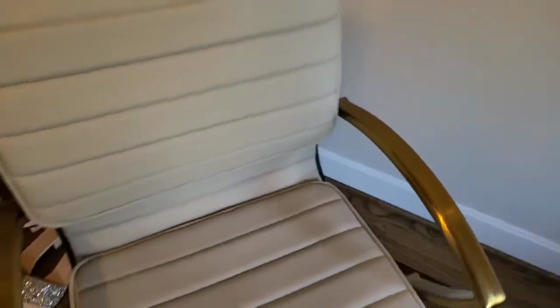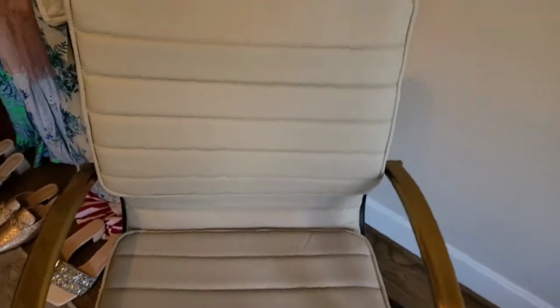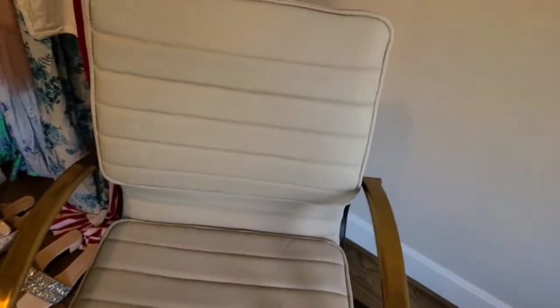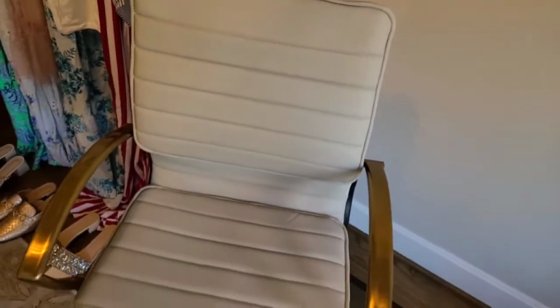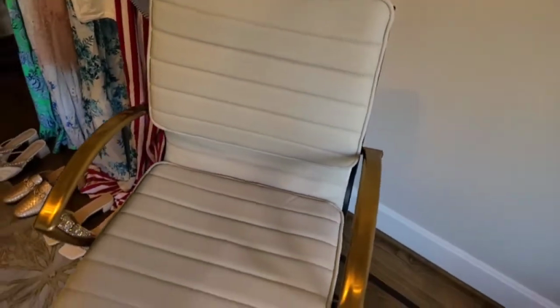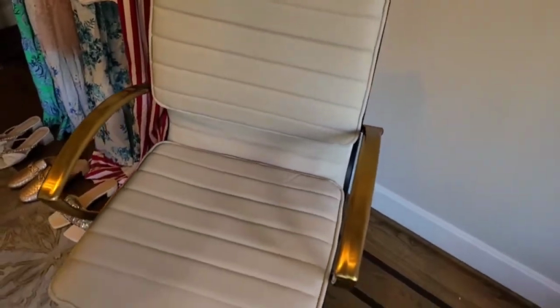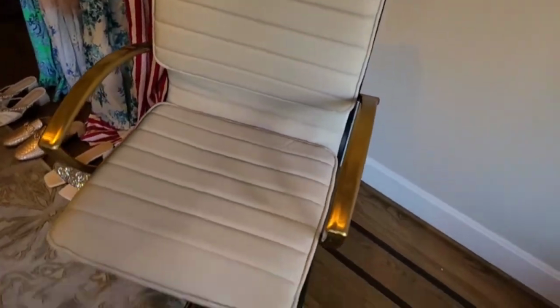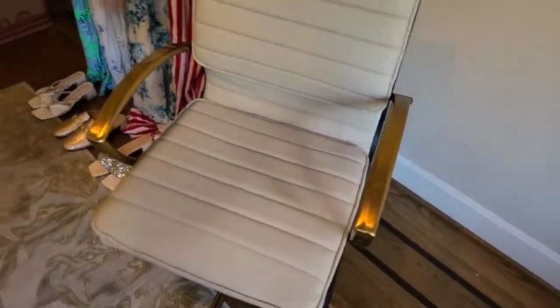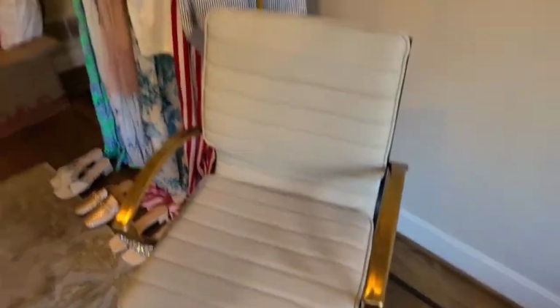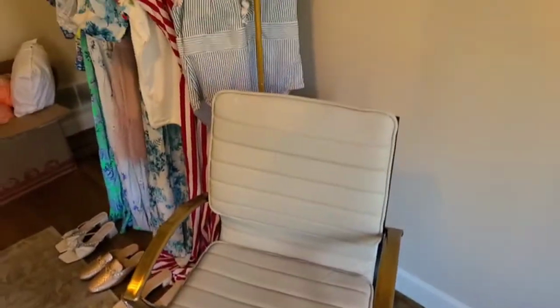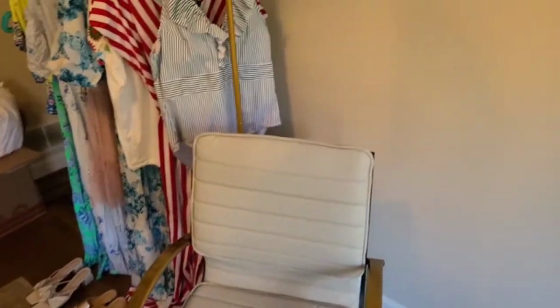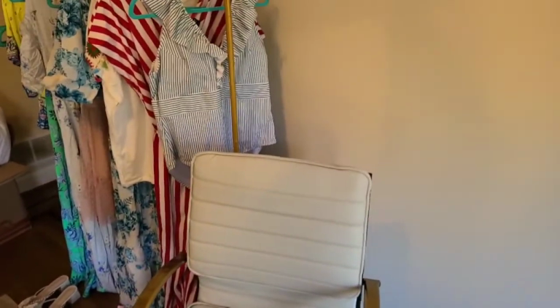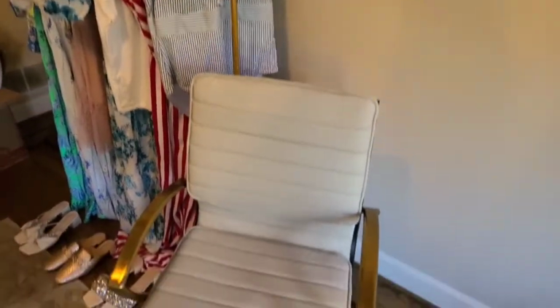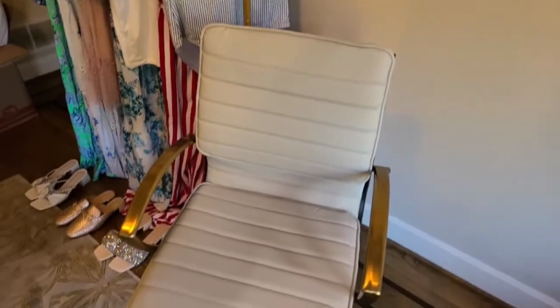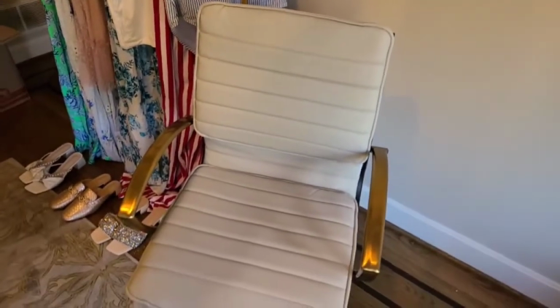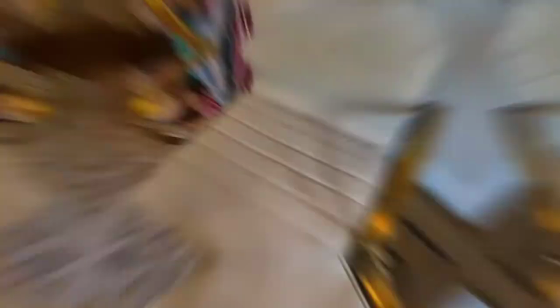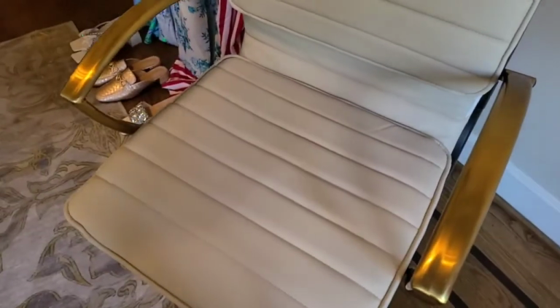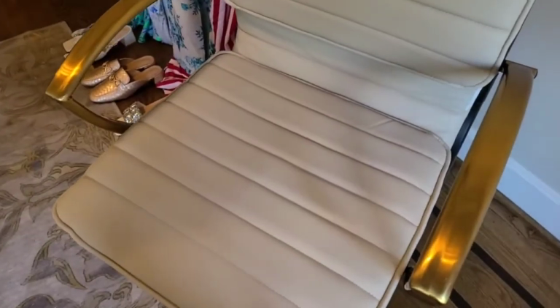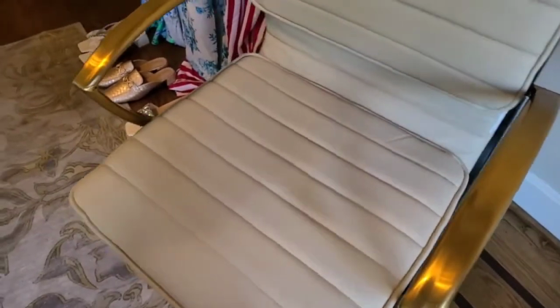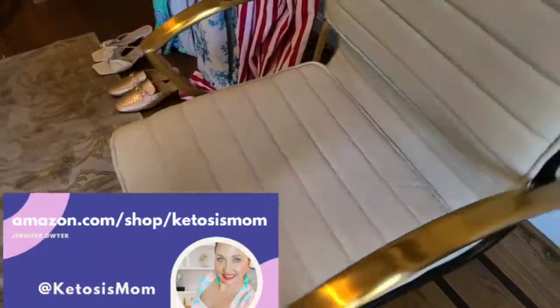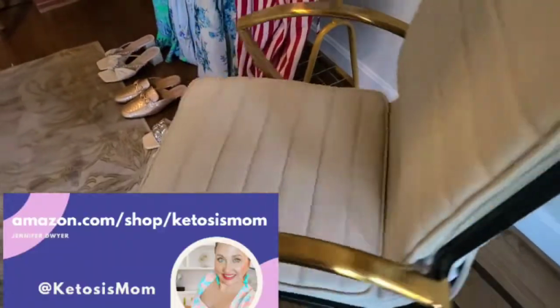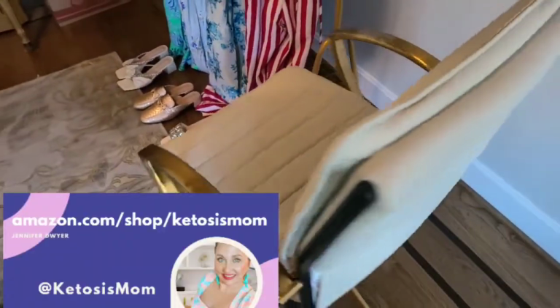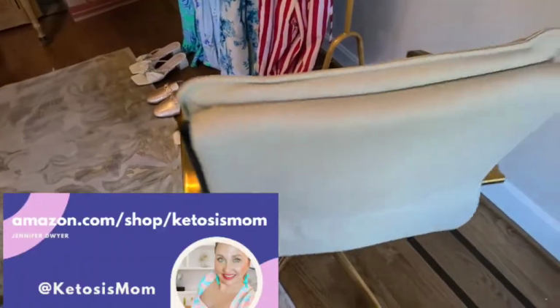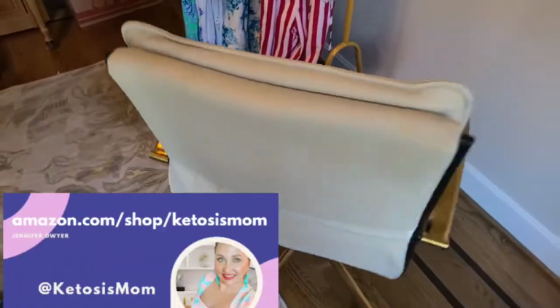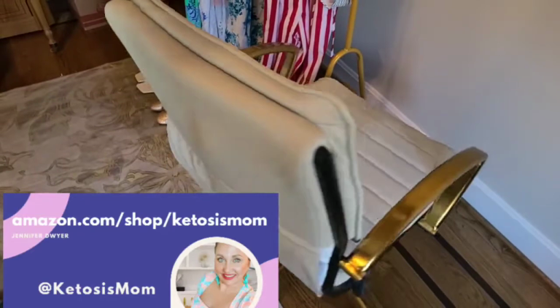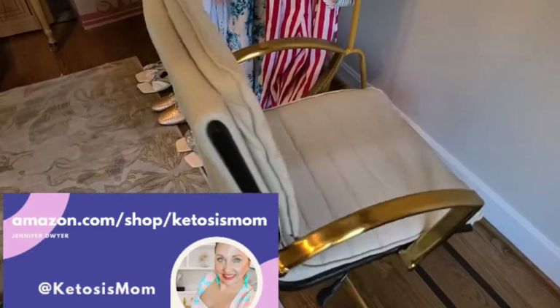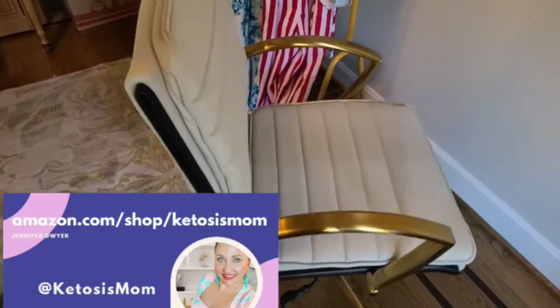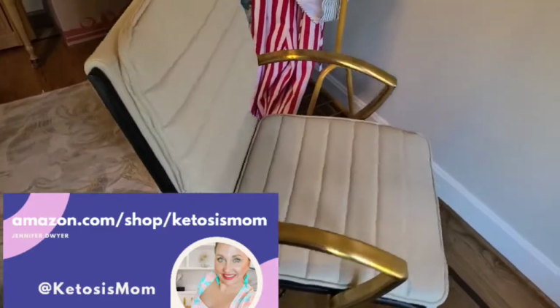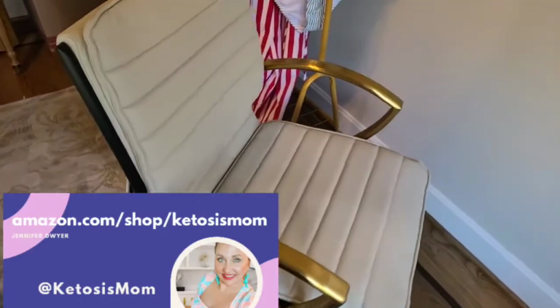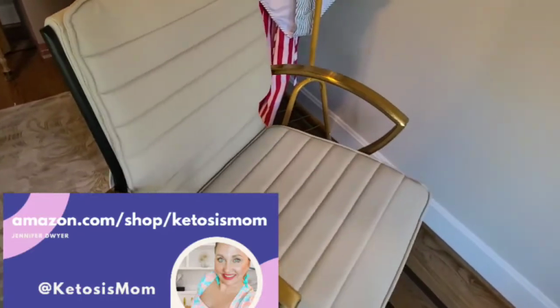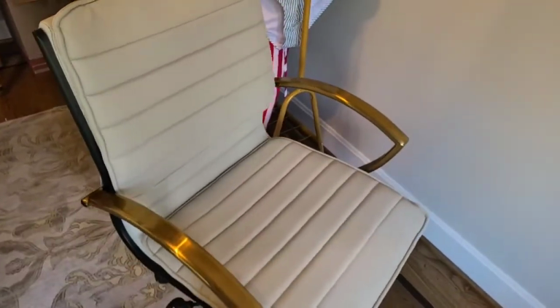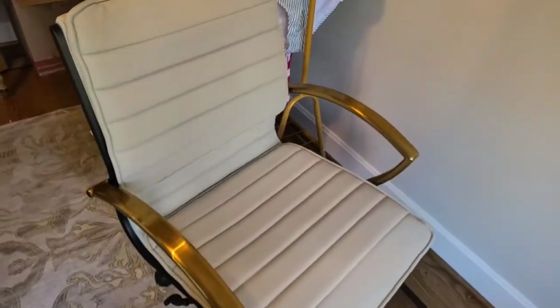It rolls really really well, it's super comfy, and it matches the gold in my office. If you like quick reviews like this, head over to amazon.com/shop/ketosismom. Bye y'all!